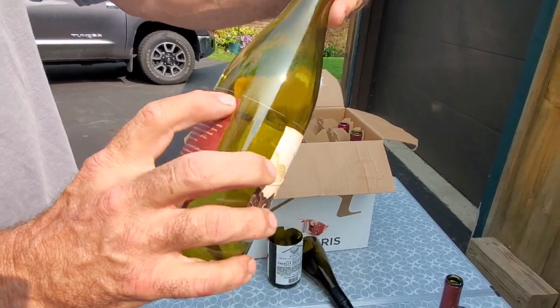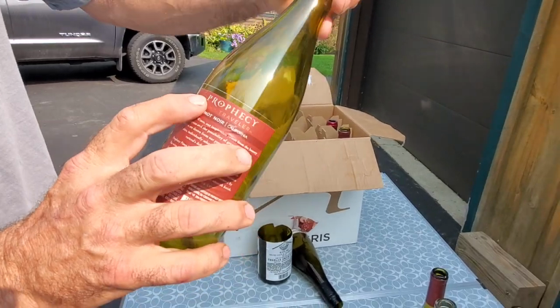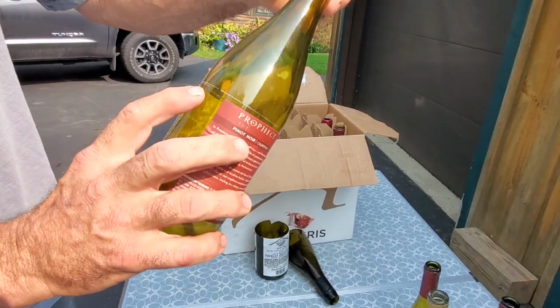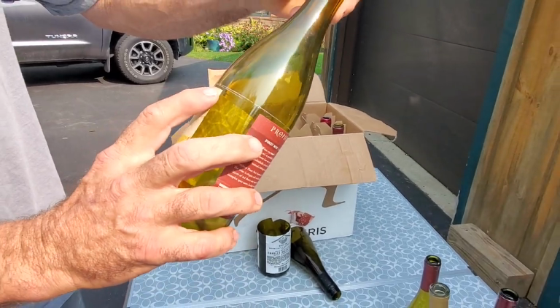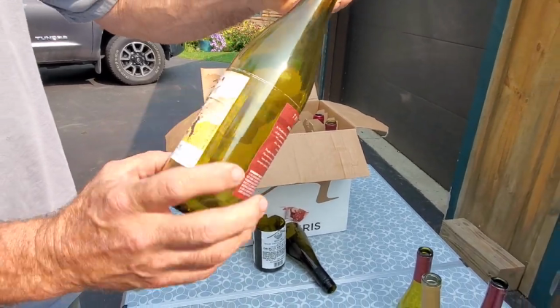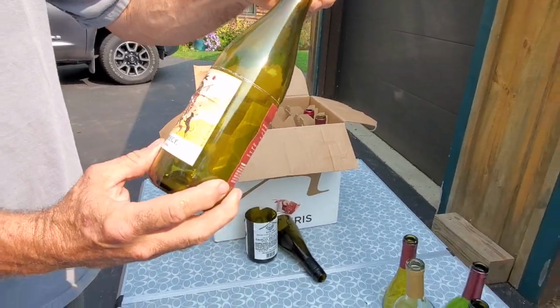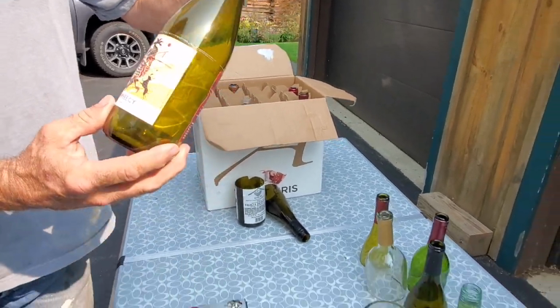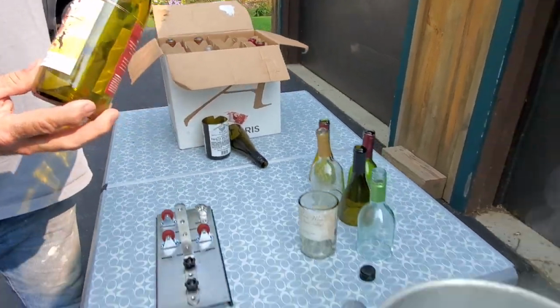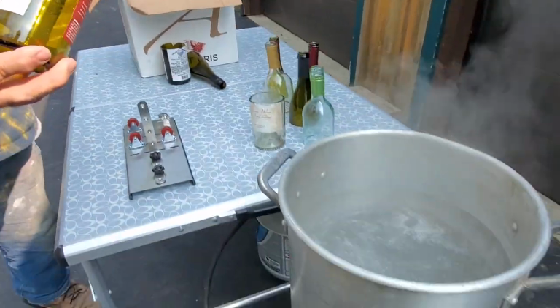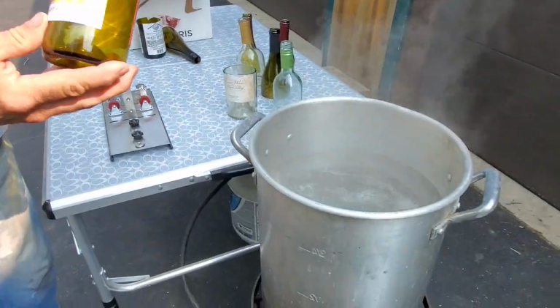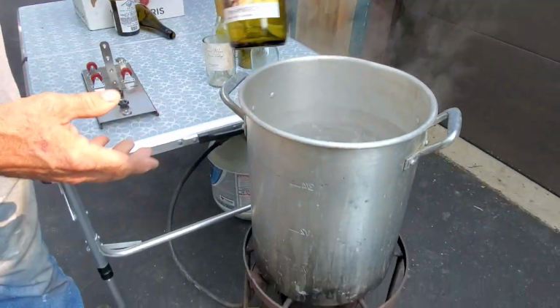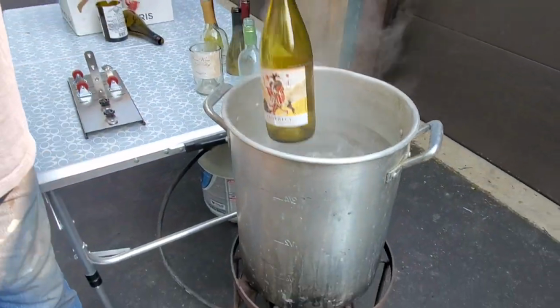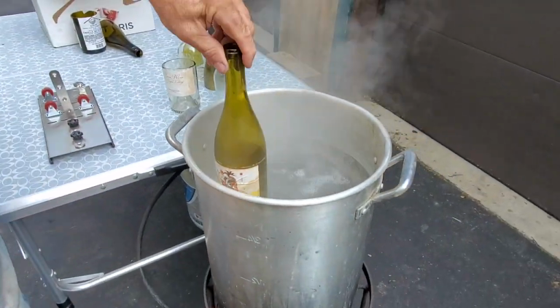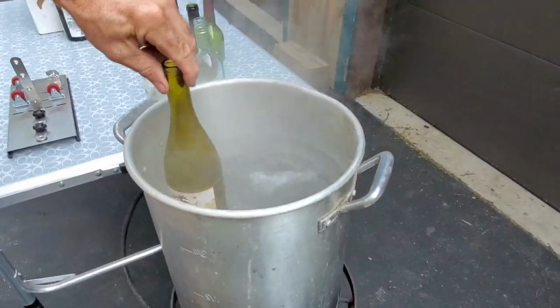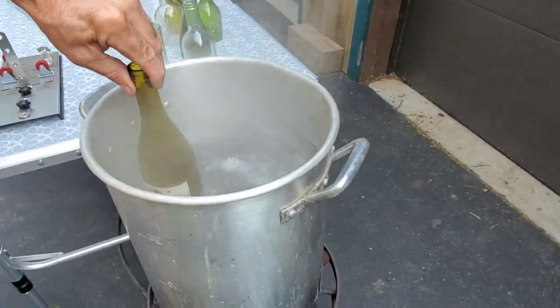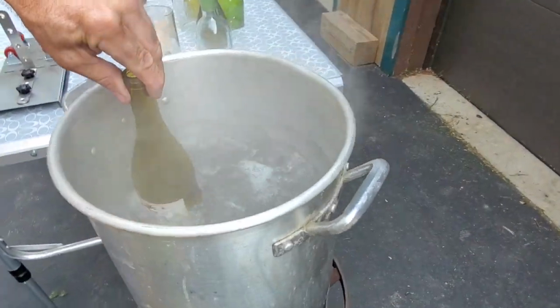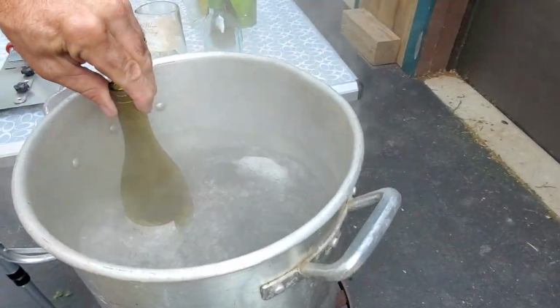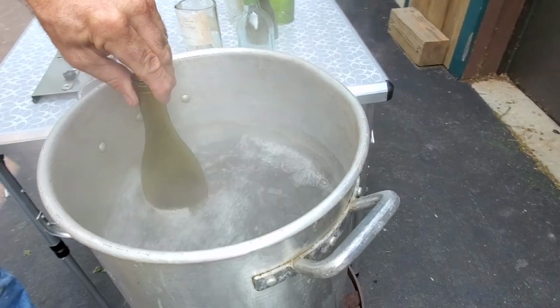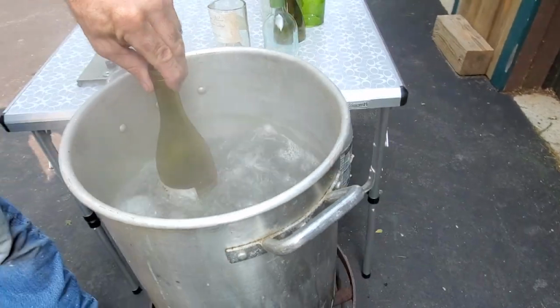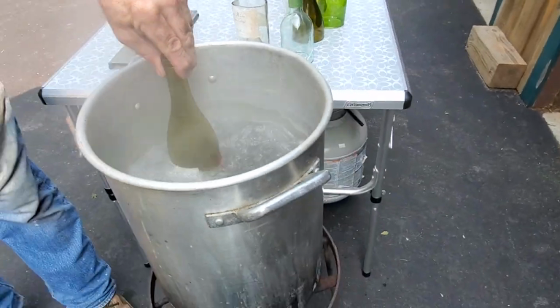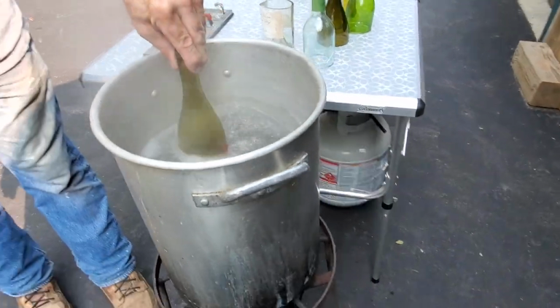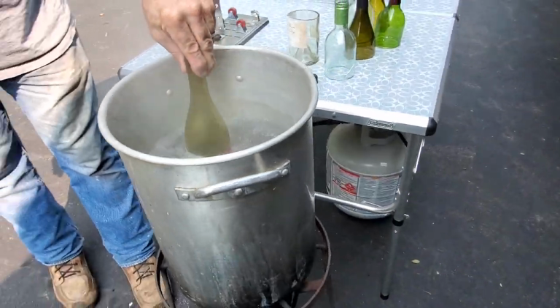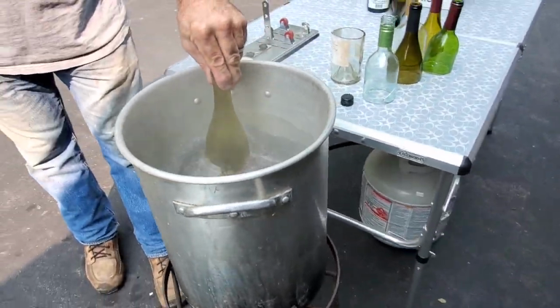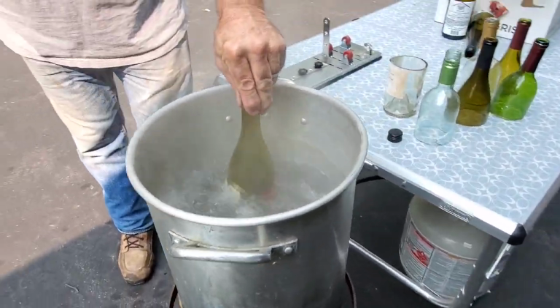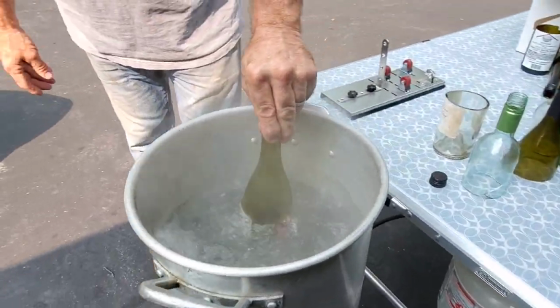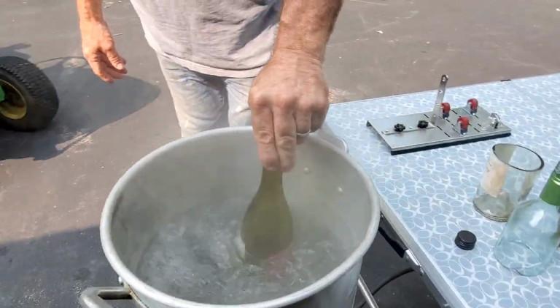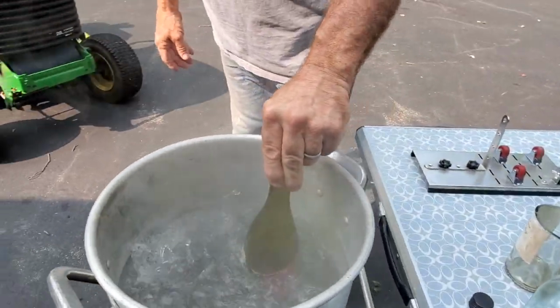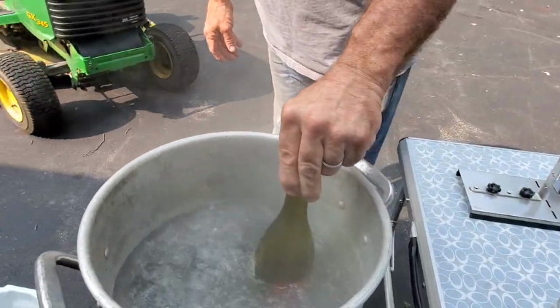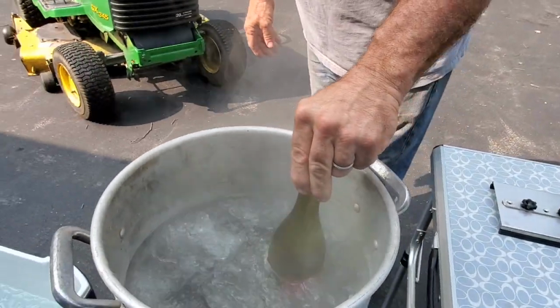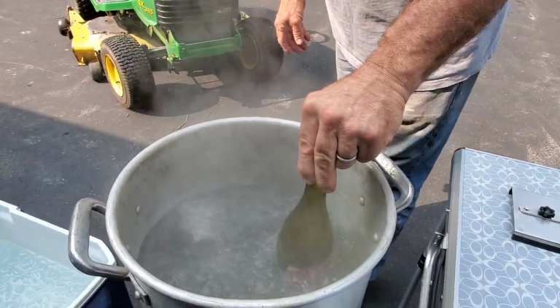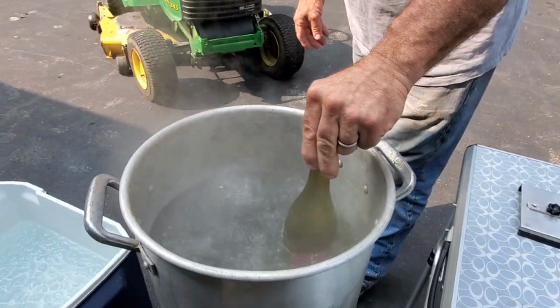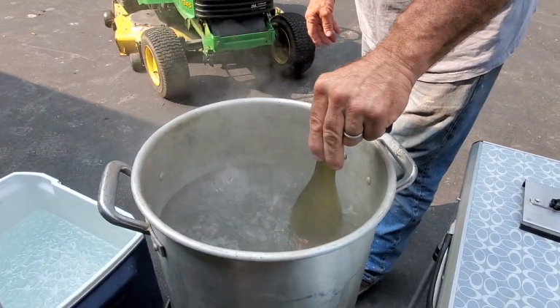Right there — there's the cut. You see the score line right there? And you're cutting above the label, obviously not cutting through the label. Okay, he sets it in the water up to the line.